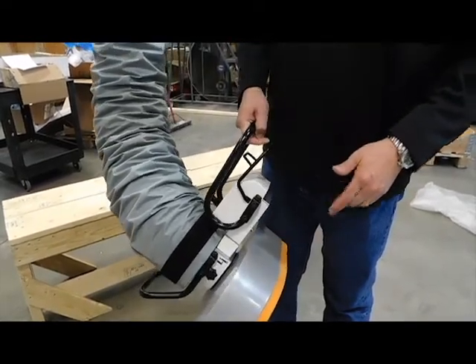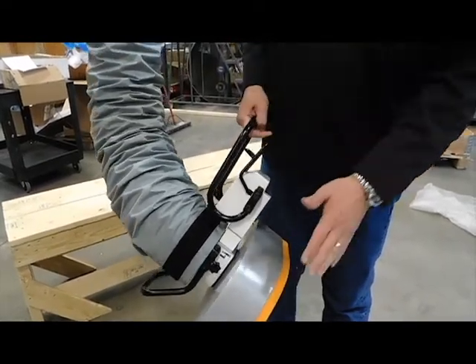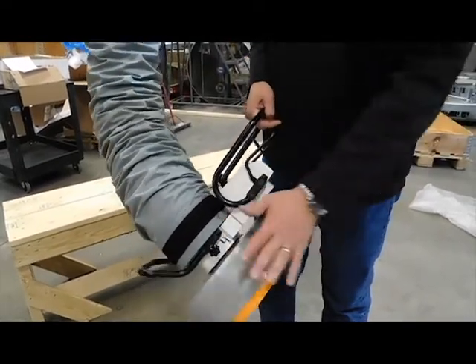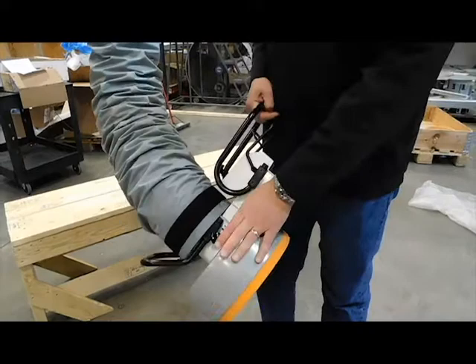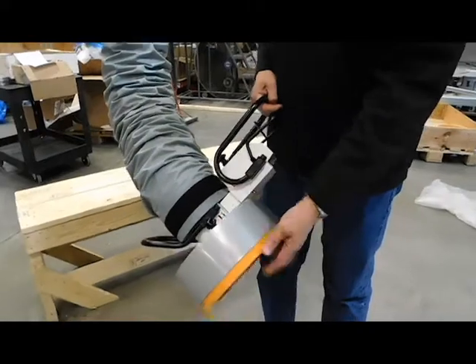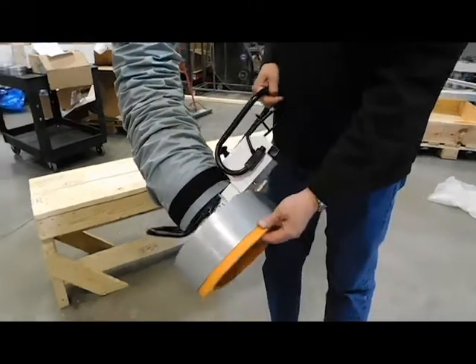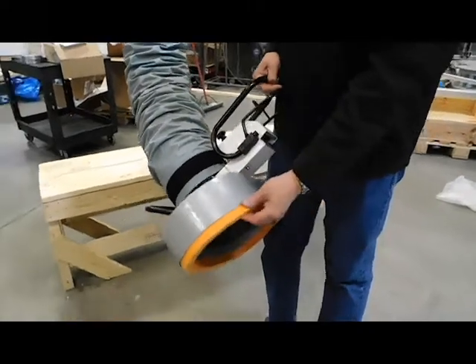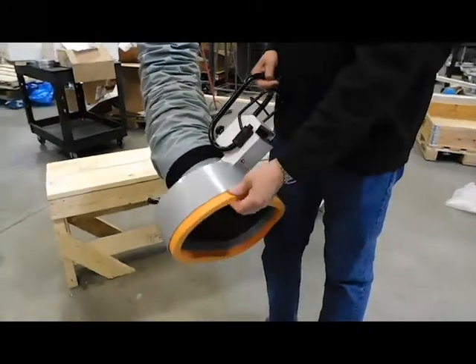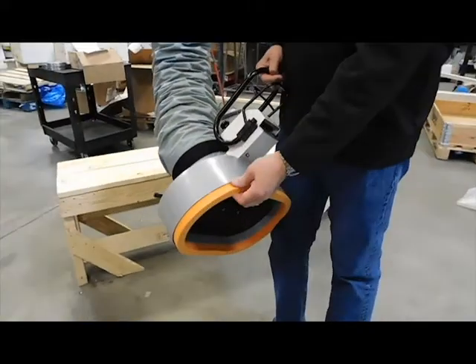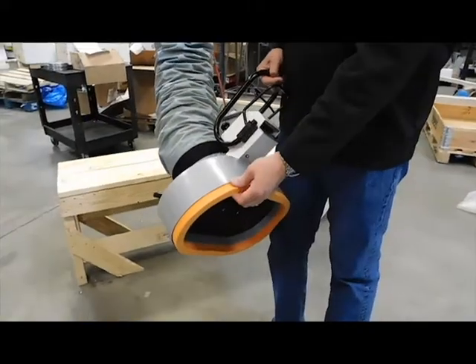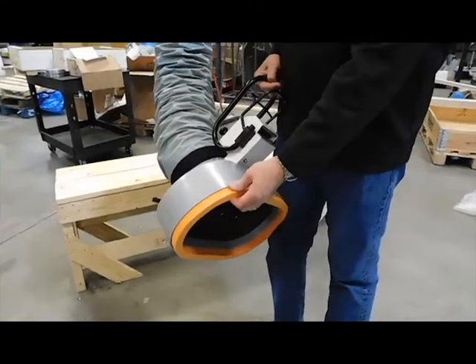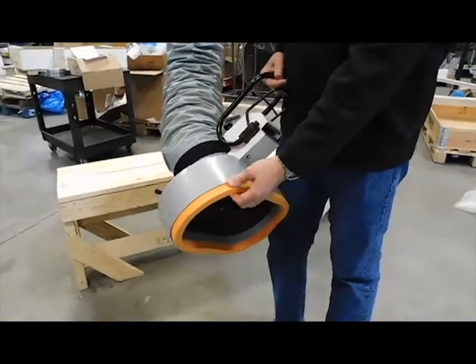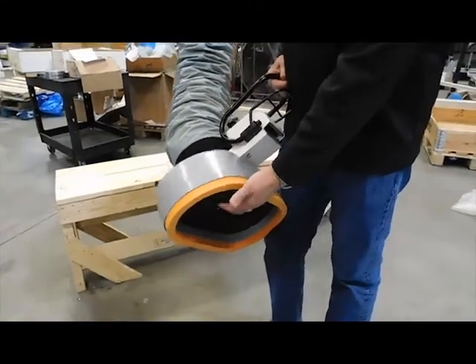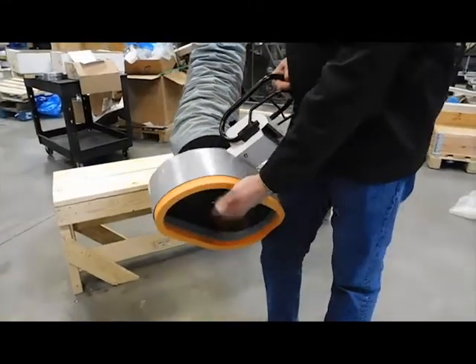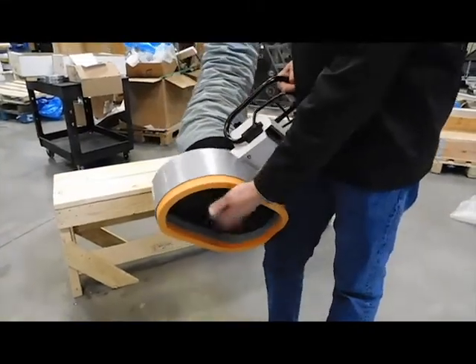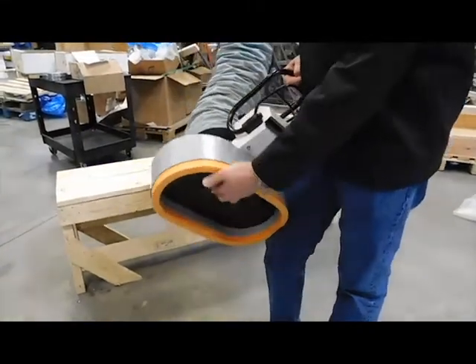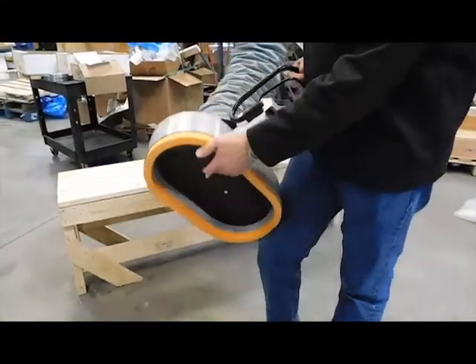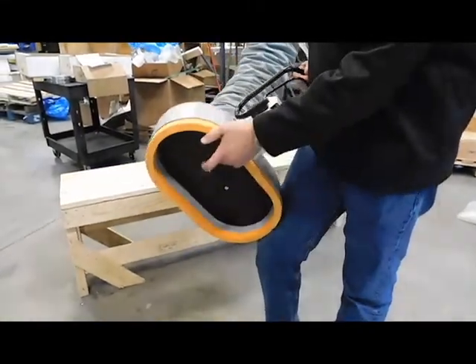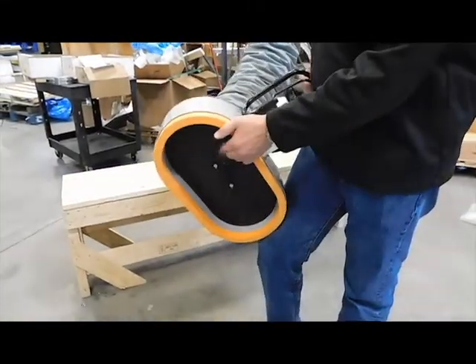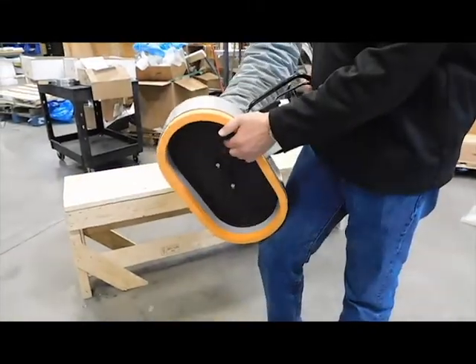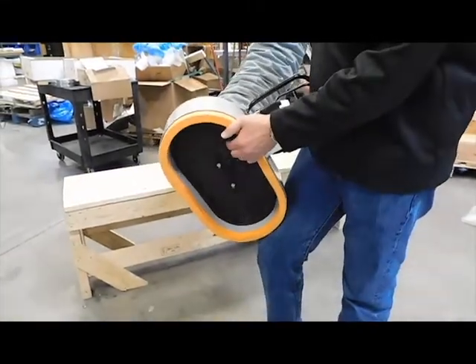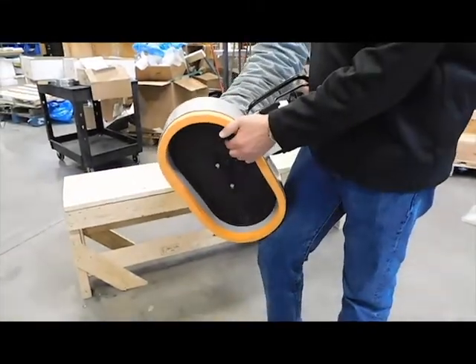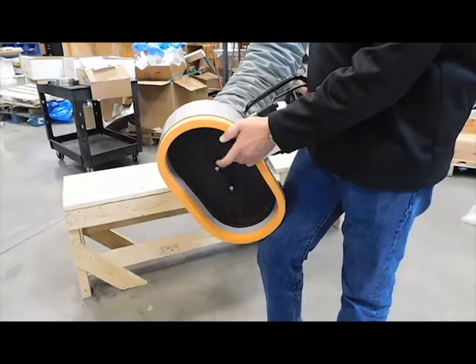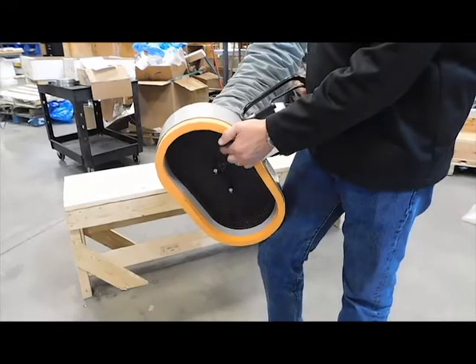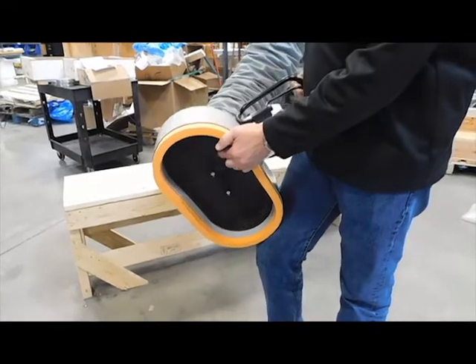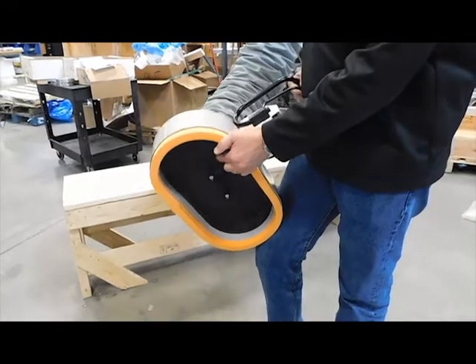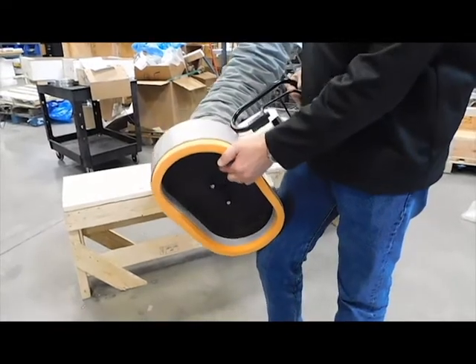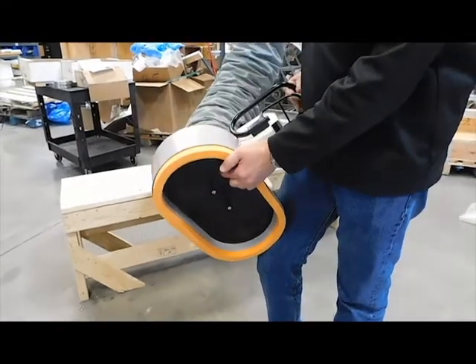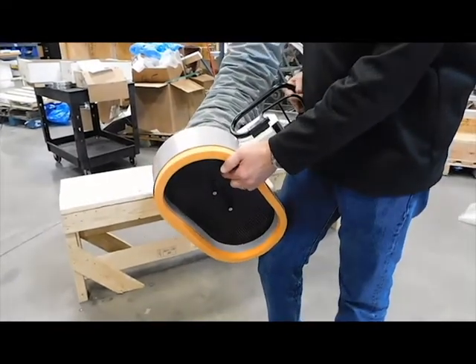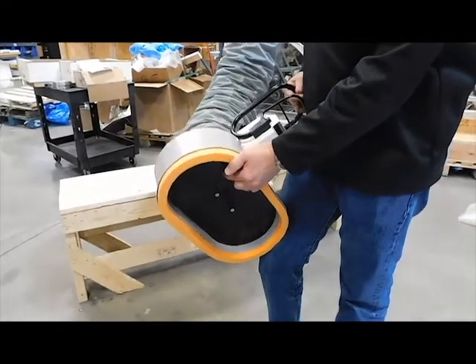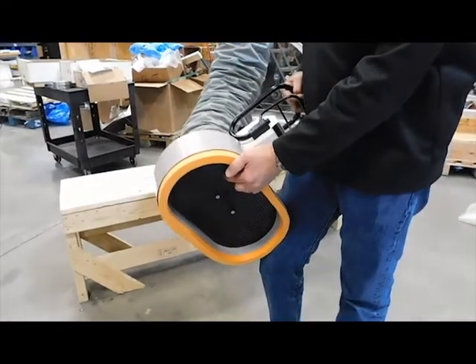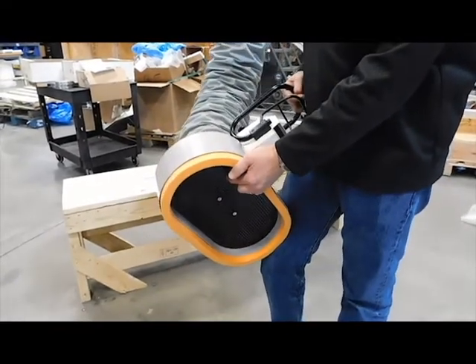You have a bag suction foot with a flexible foam gasket, and also a bag stopper down inside the suction foot to keep the bag from sucking all the way up inside the suction foot.